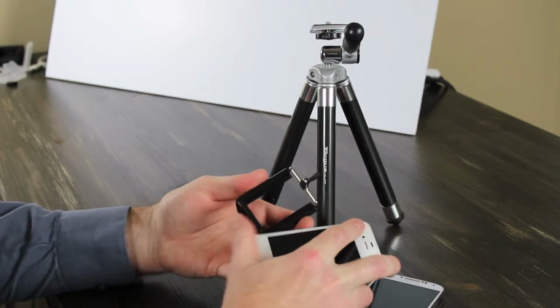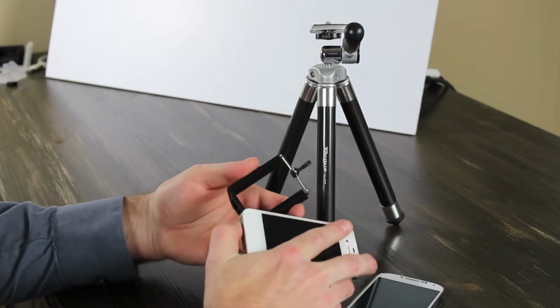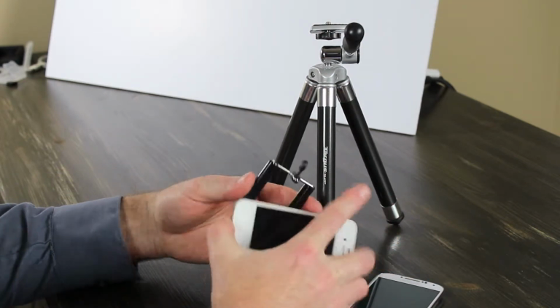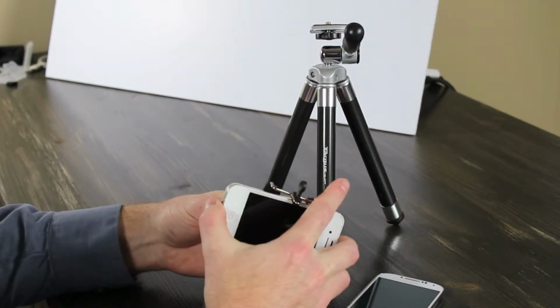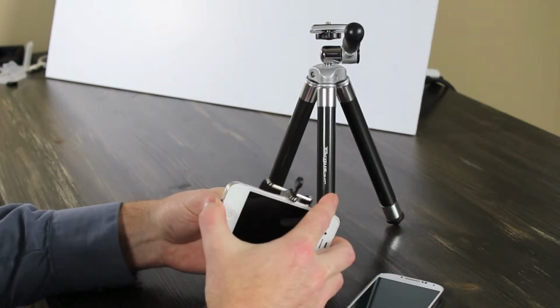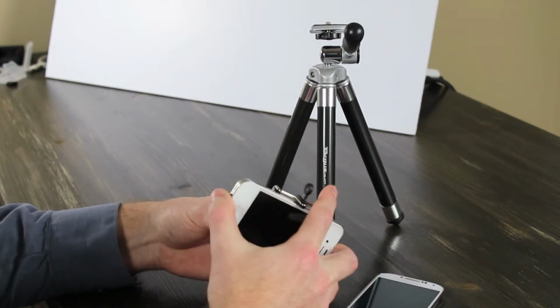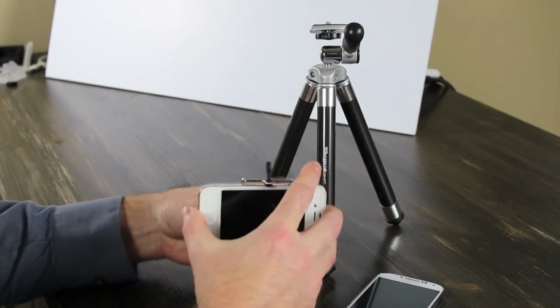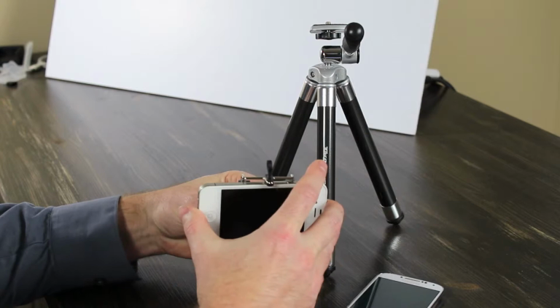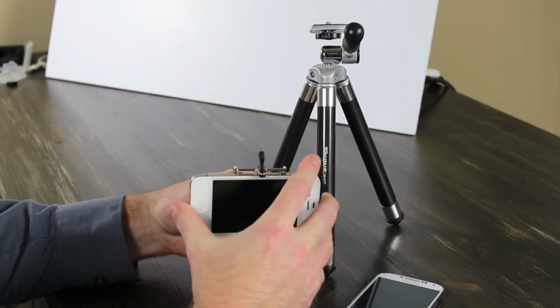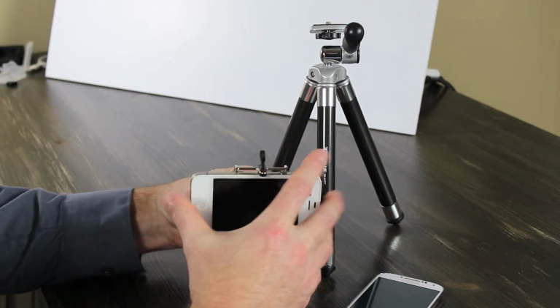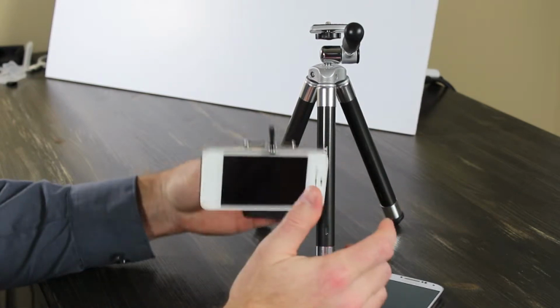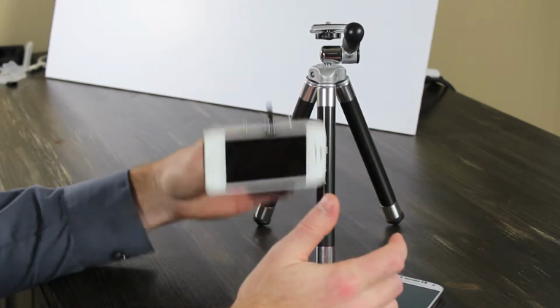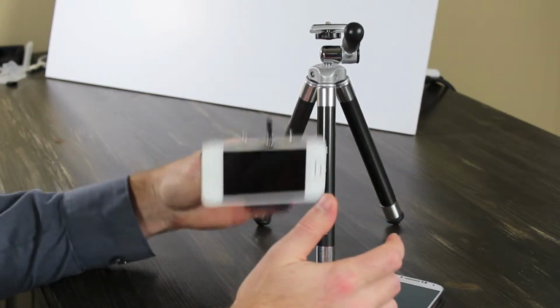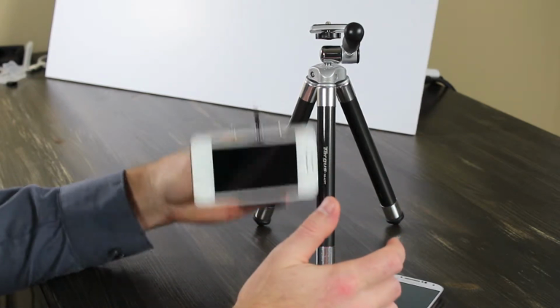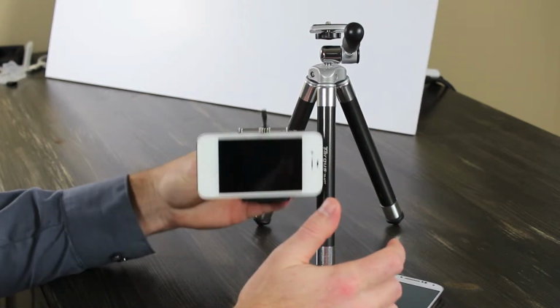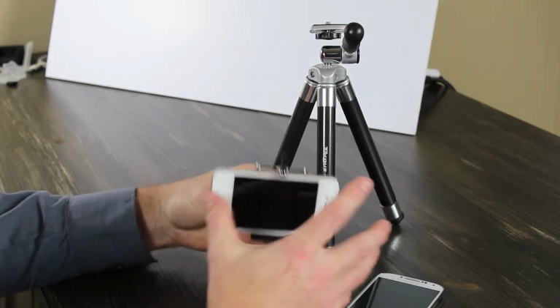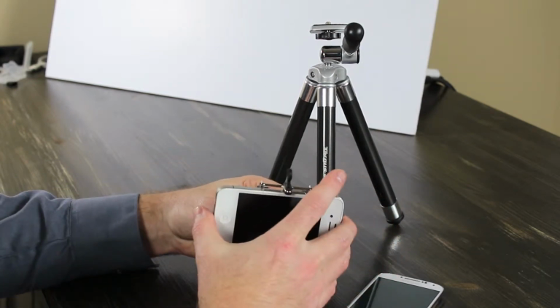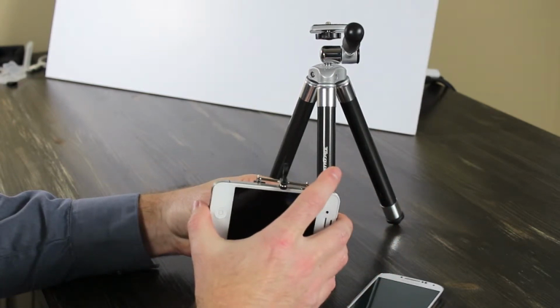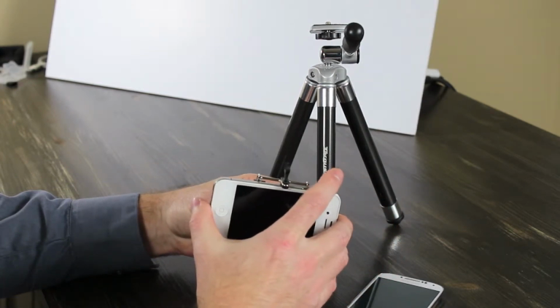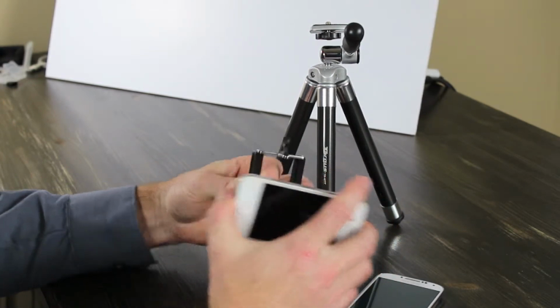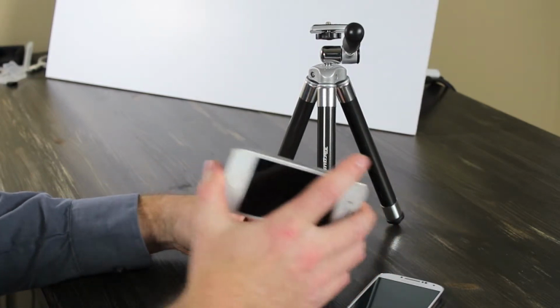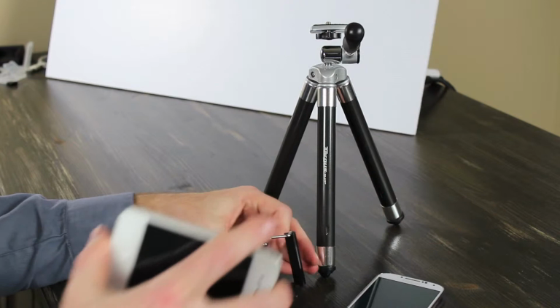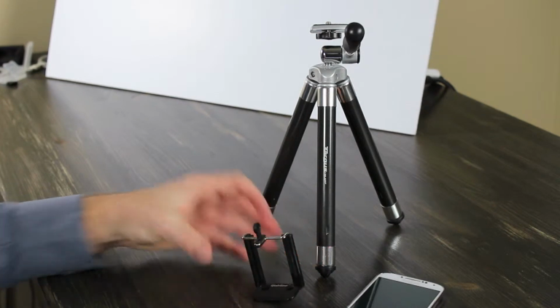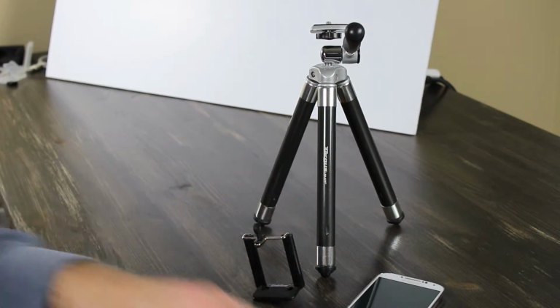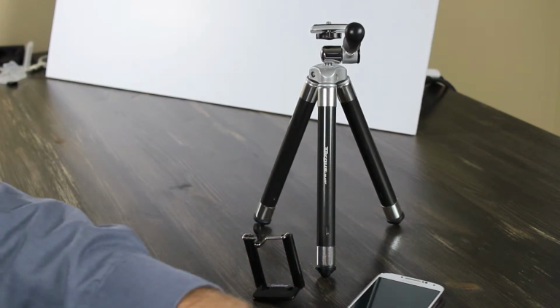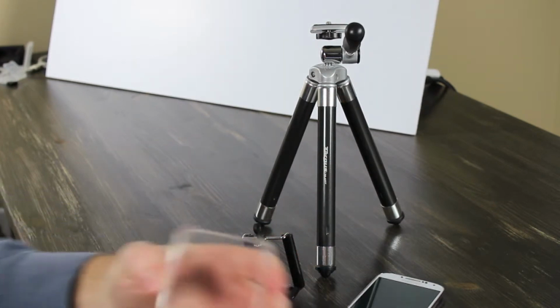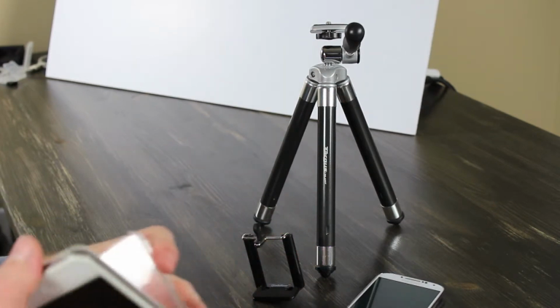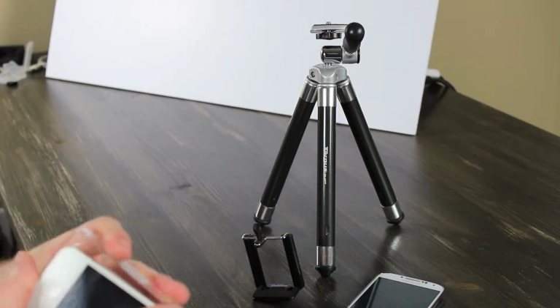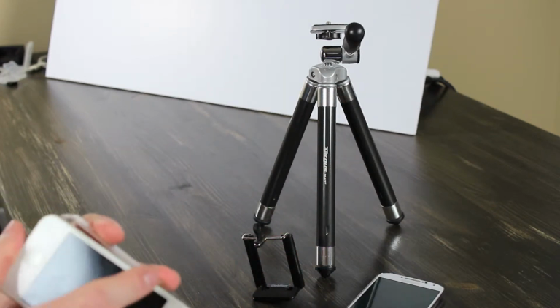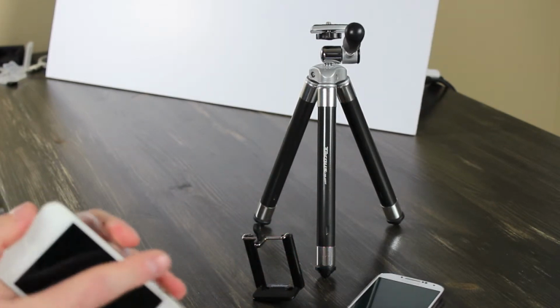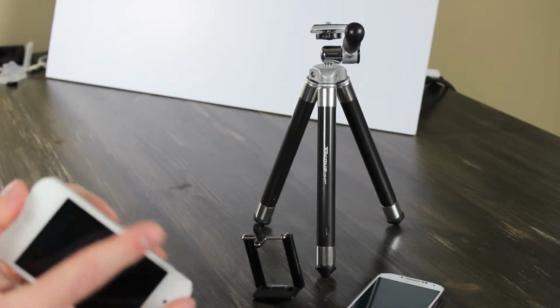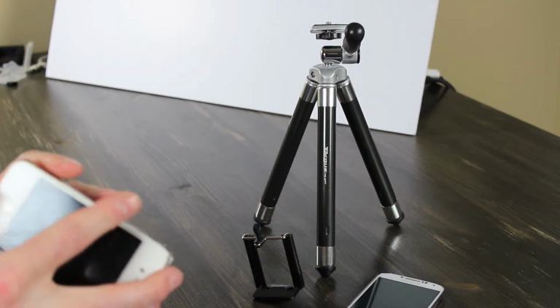It seems to fit fine without a case. With the case it fits perfect — it fits a little bit better actually.